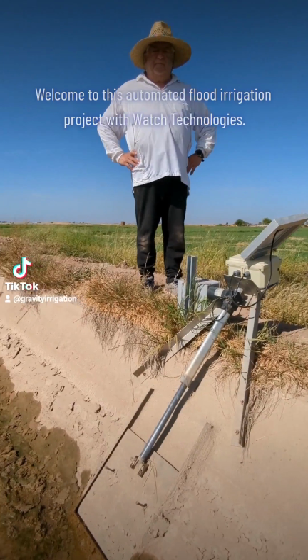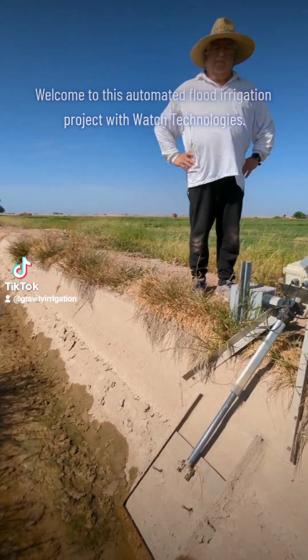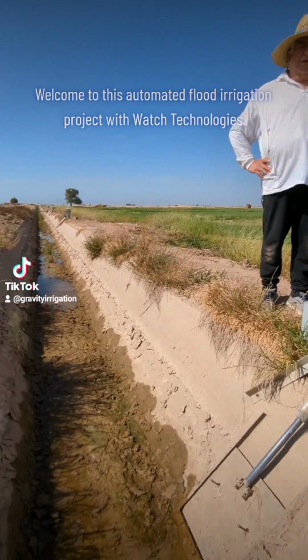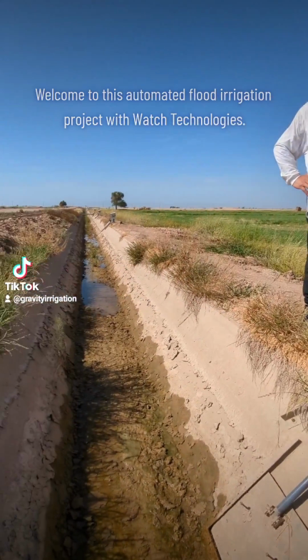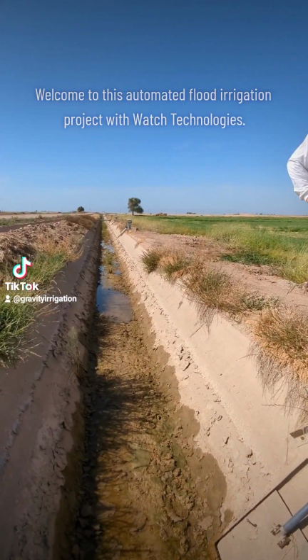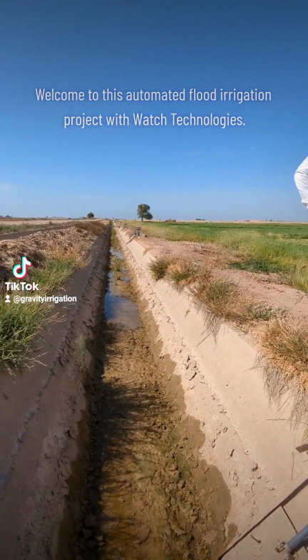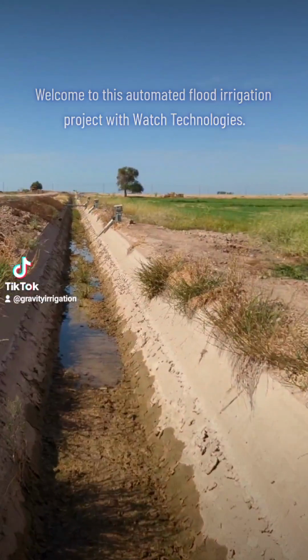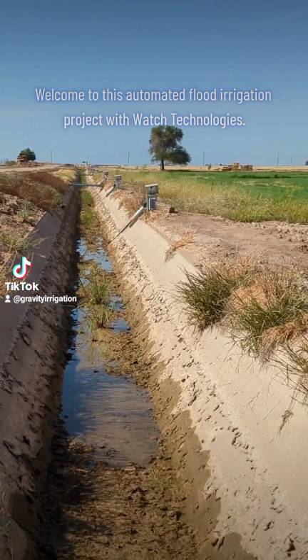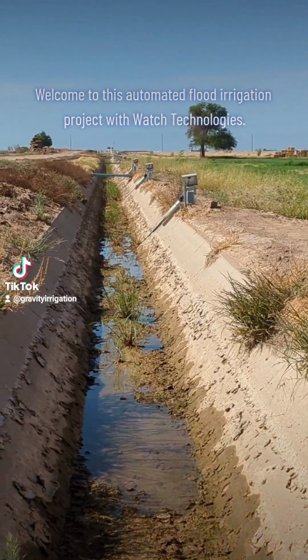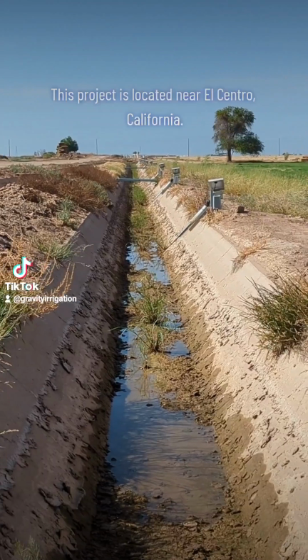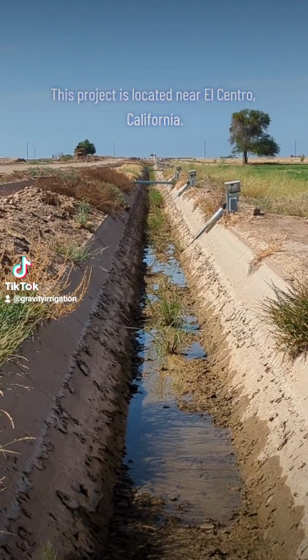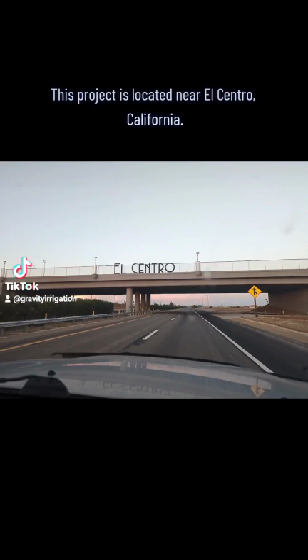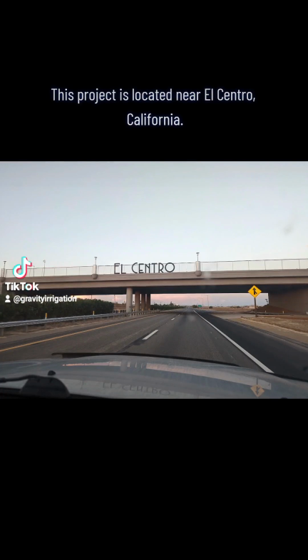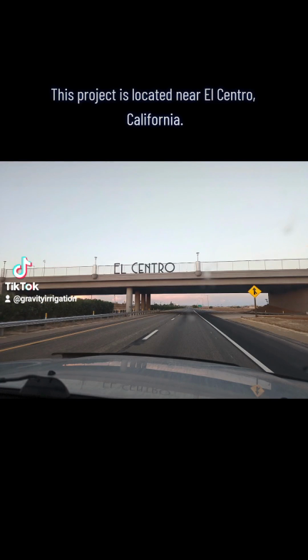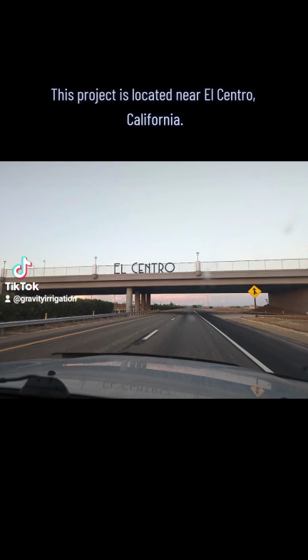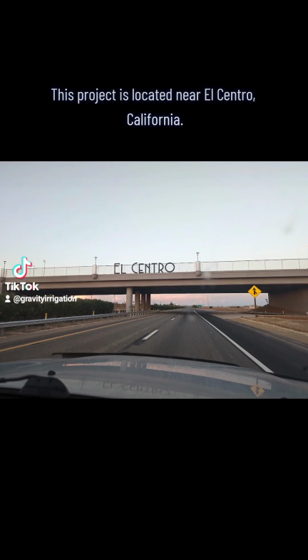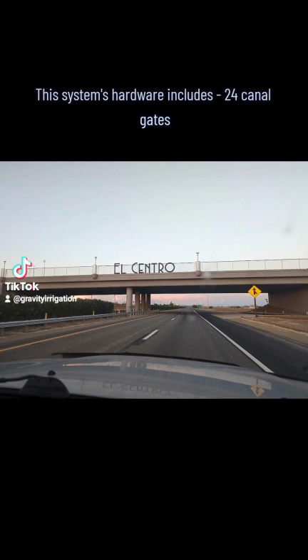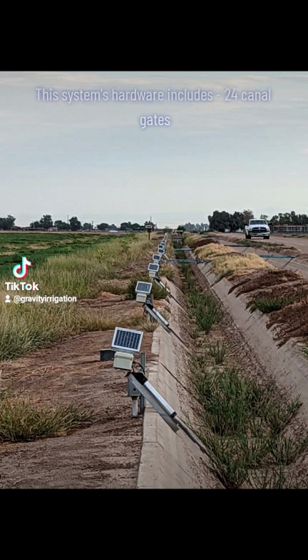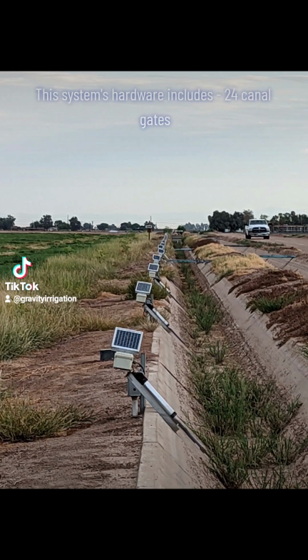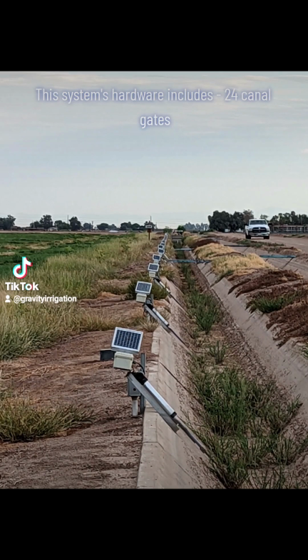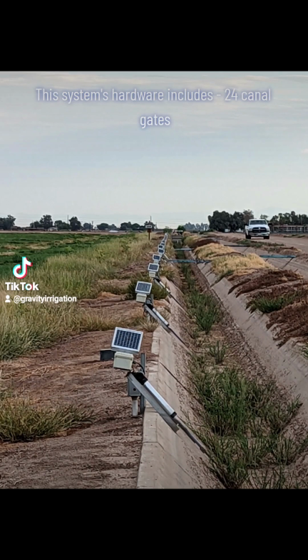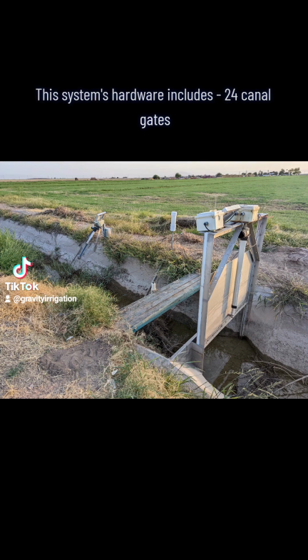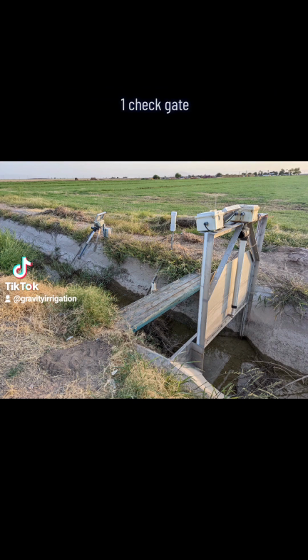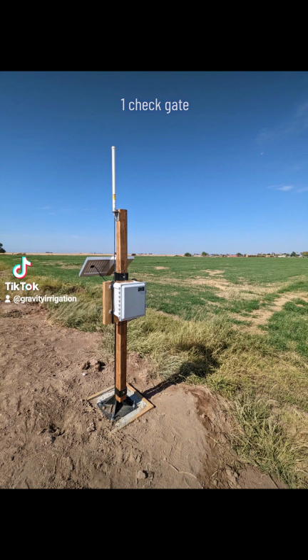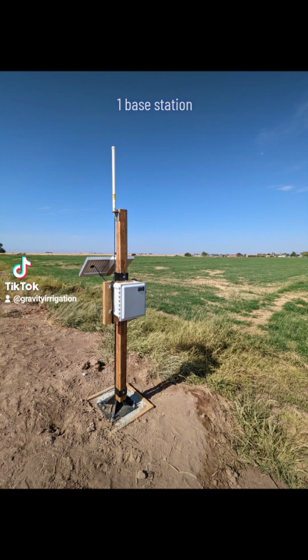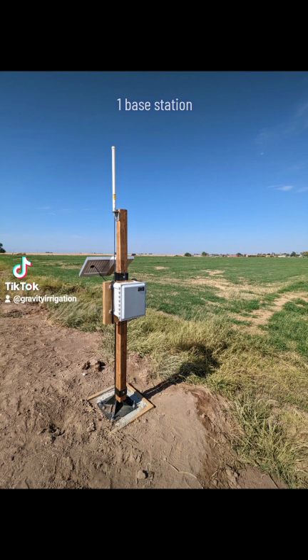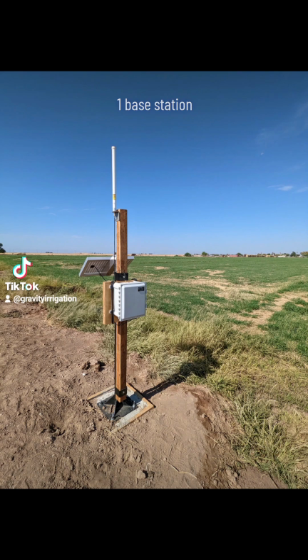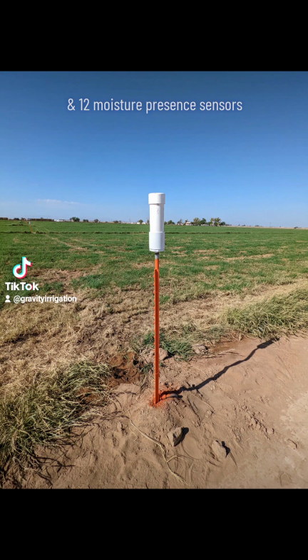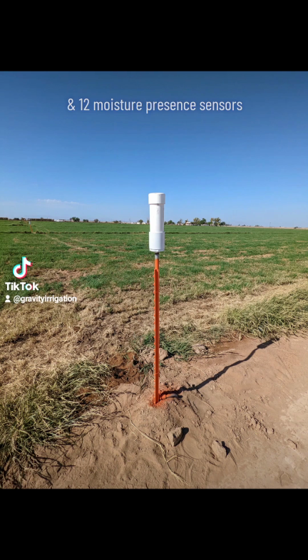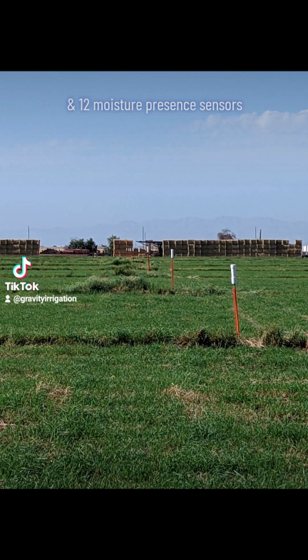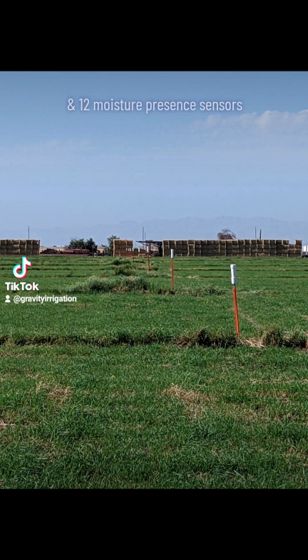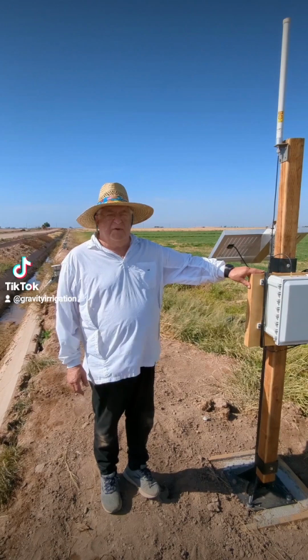Welcome to this automated flood irrigation project with WATCH Technologies. This project is located near El Centro, California. This system's hardware includes 24 canal gates, one check gate, one base station, and 12 moisture presence sensors.